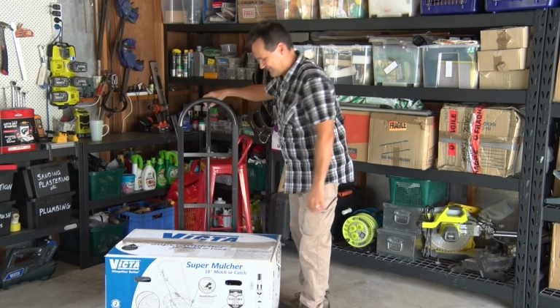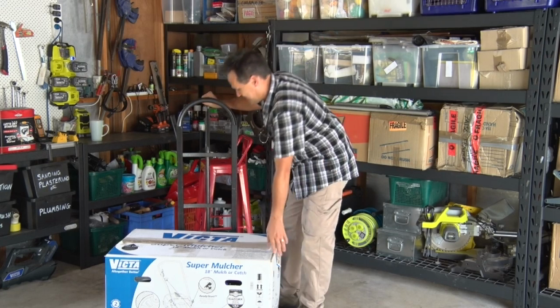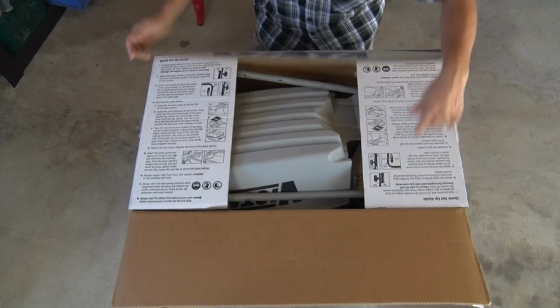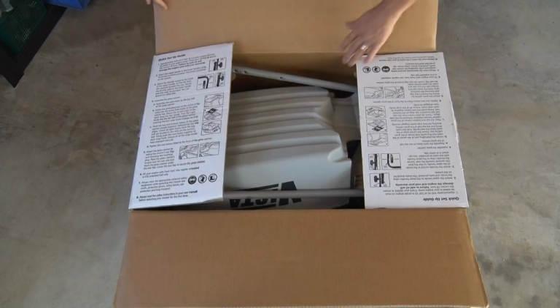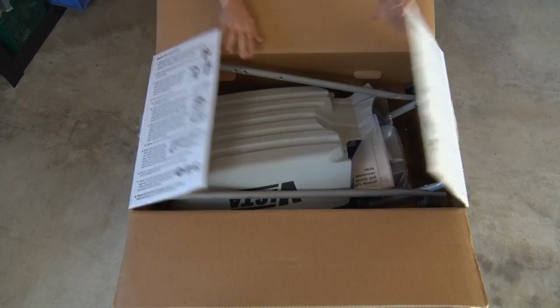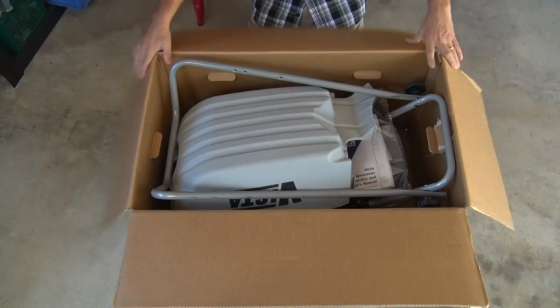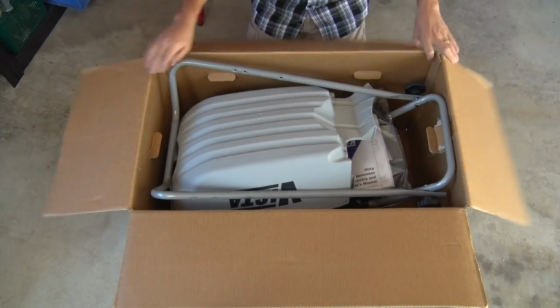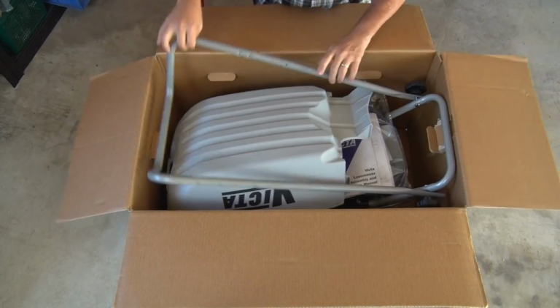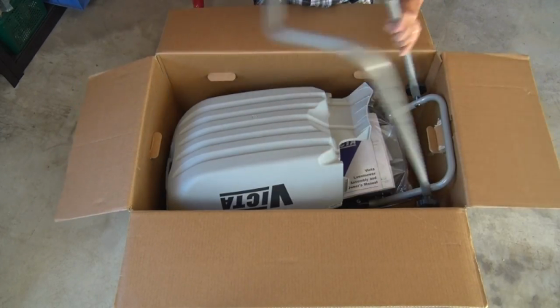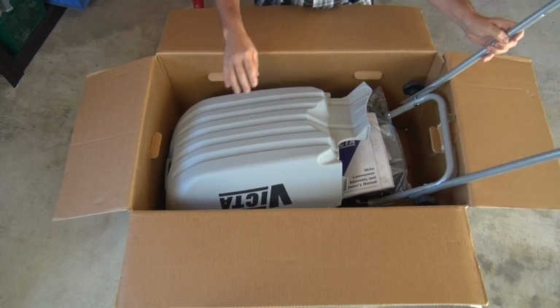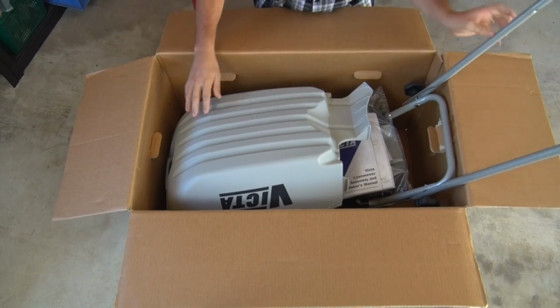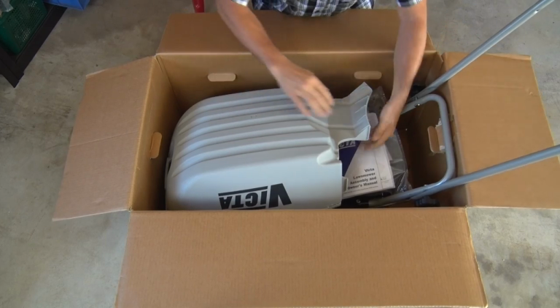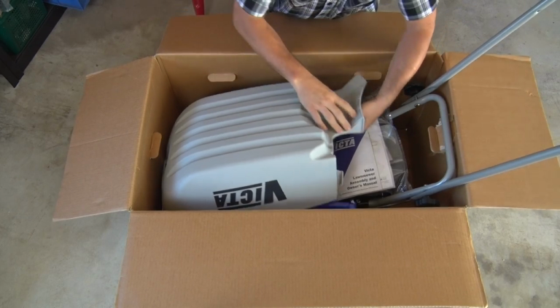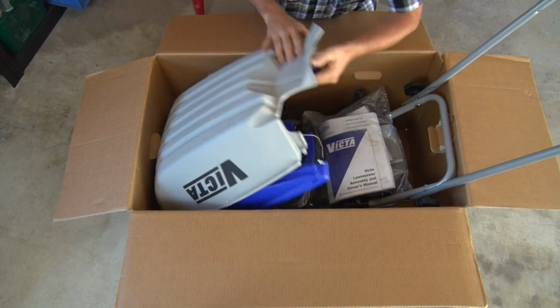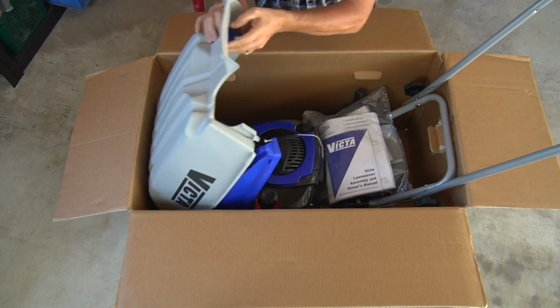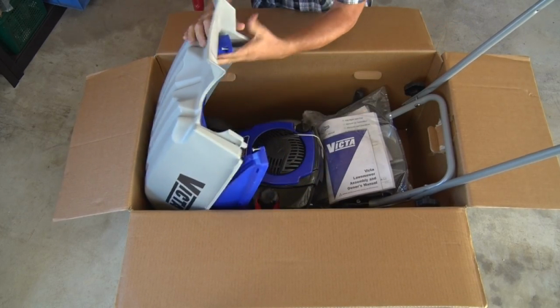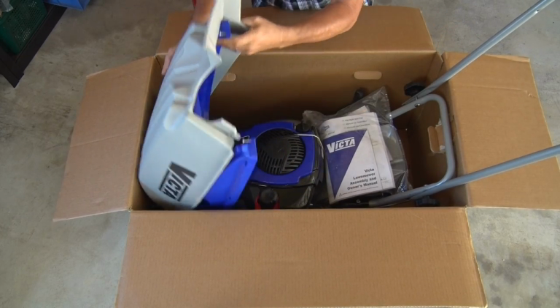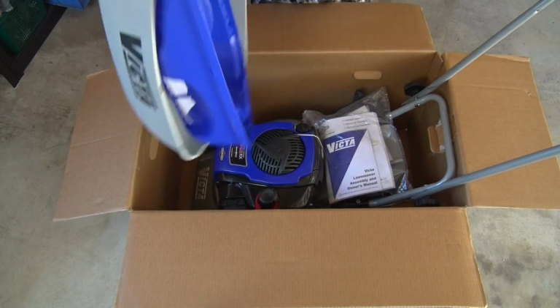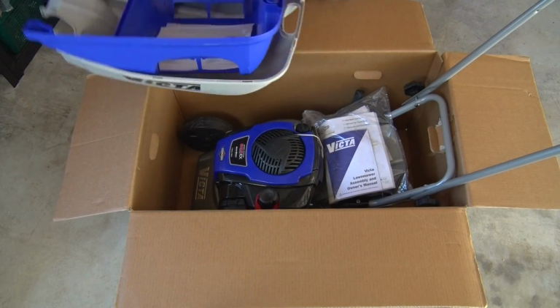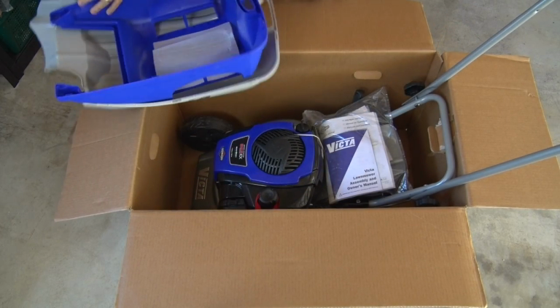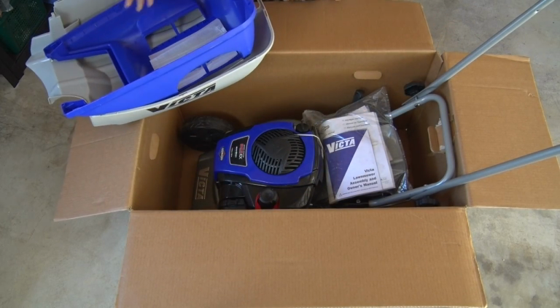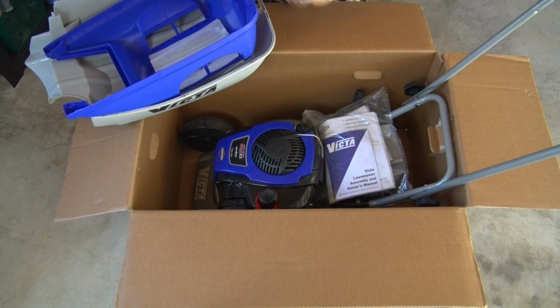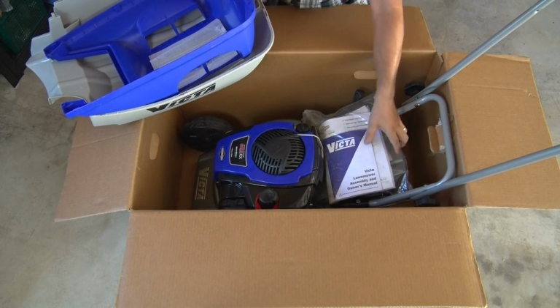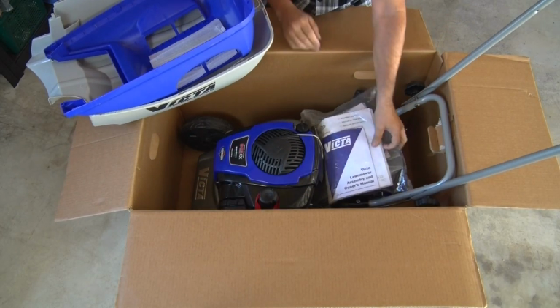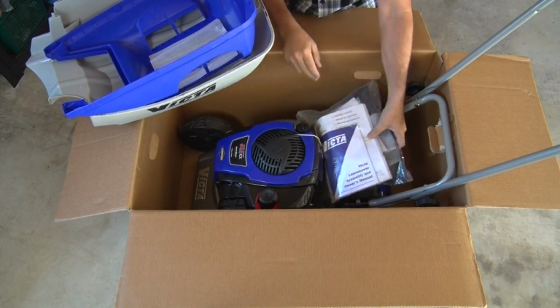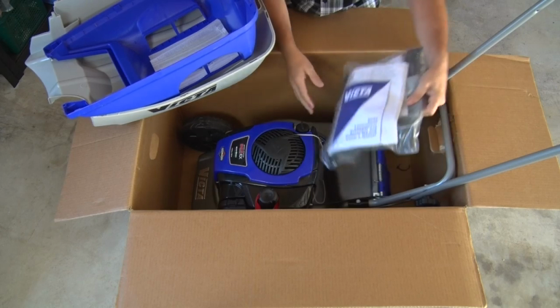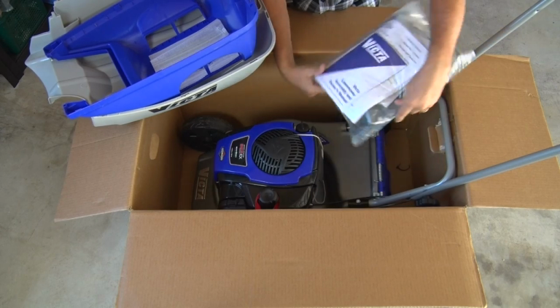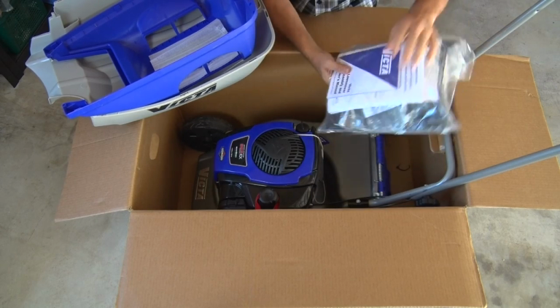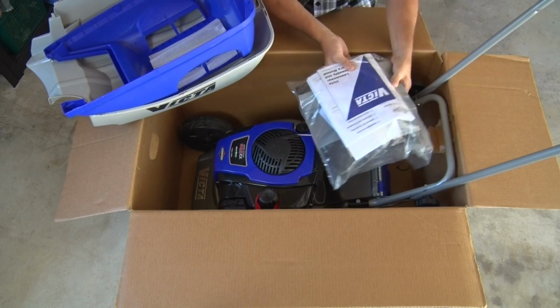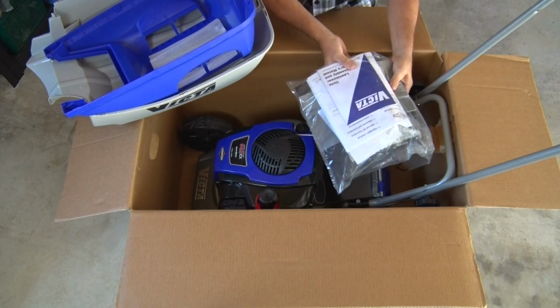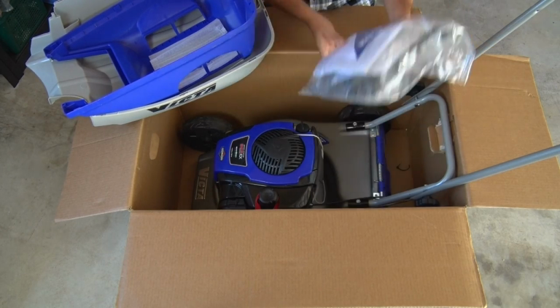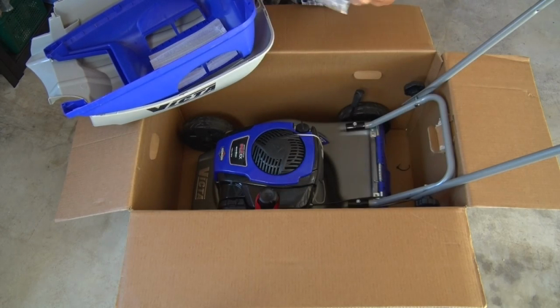First things first, get the box open. Cut carefully to avoid damaging anything, then pull out the loose bits and make sure everything's there. It'll vary with the model, but you'll find the catcher, a satchel with instructions and warranty info, as well as tools.